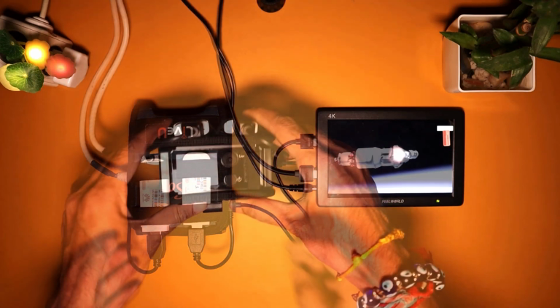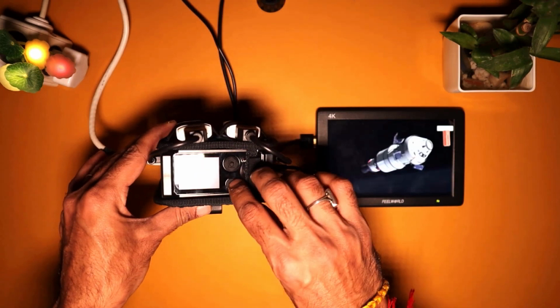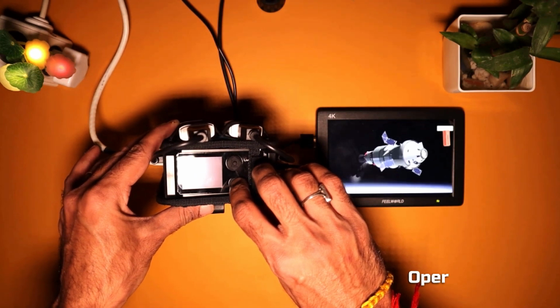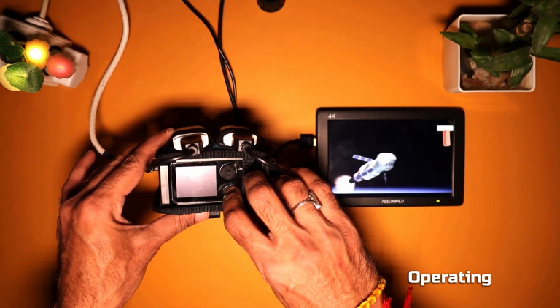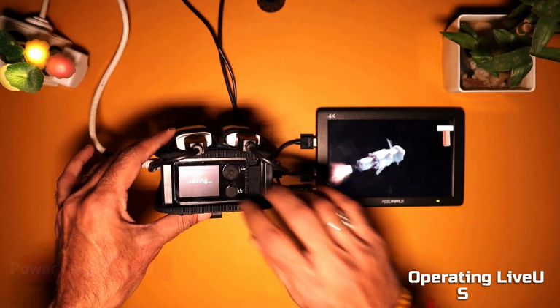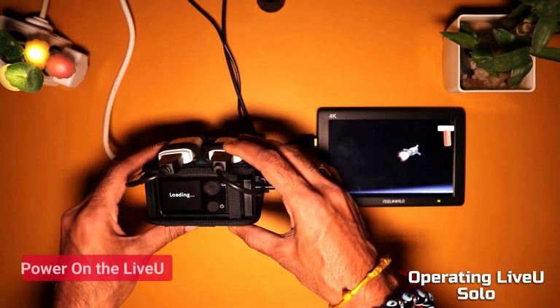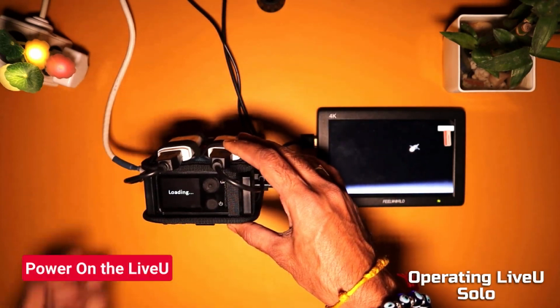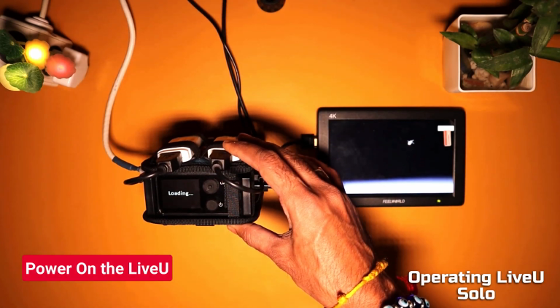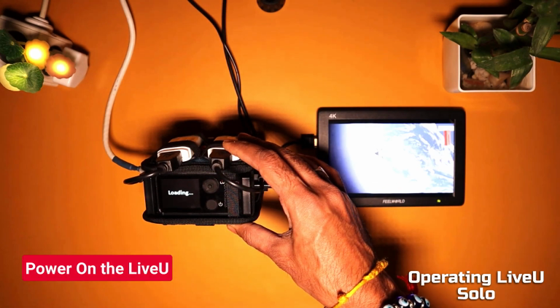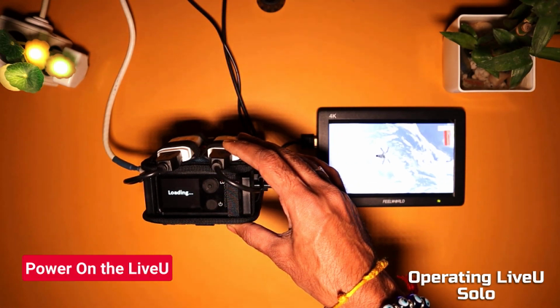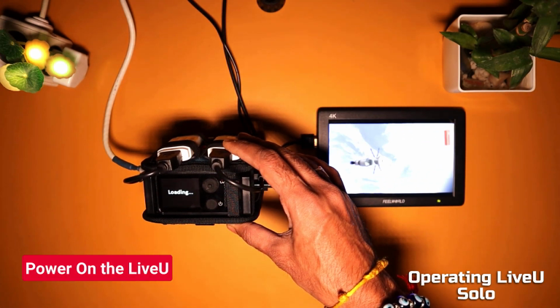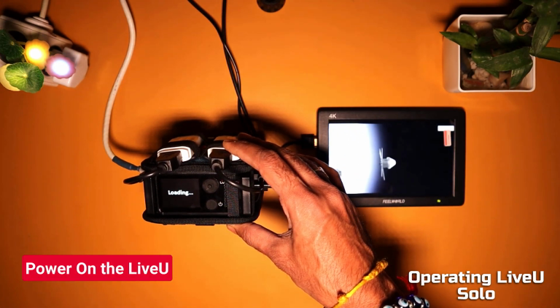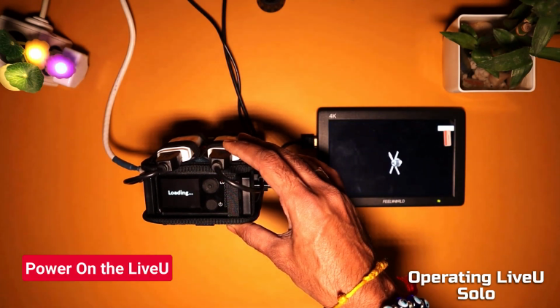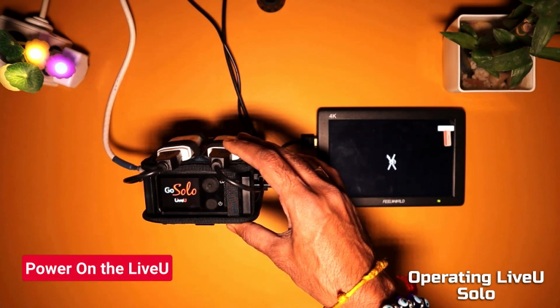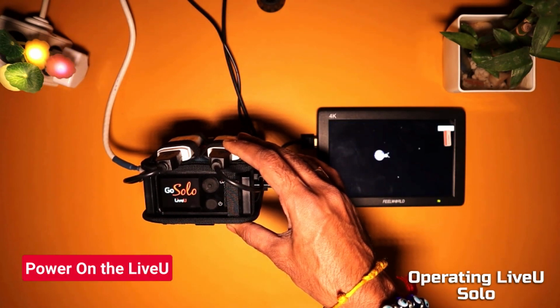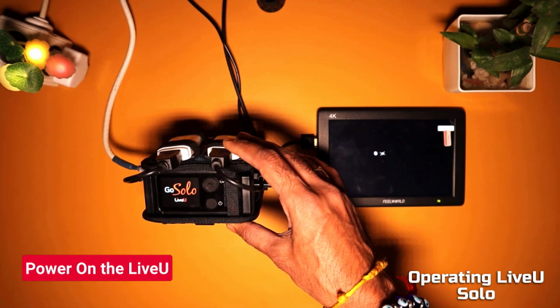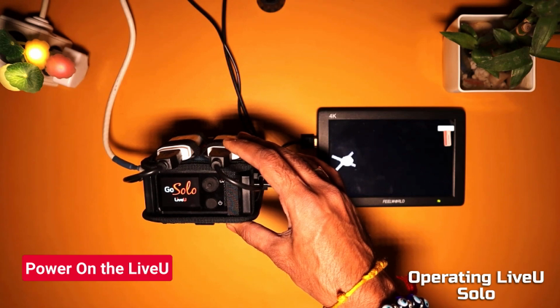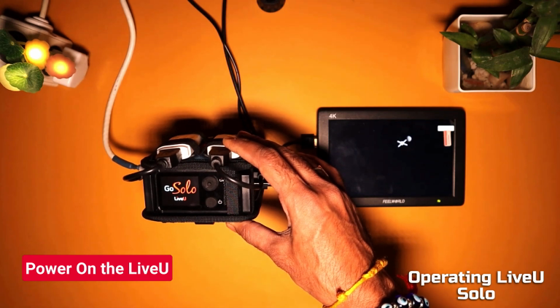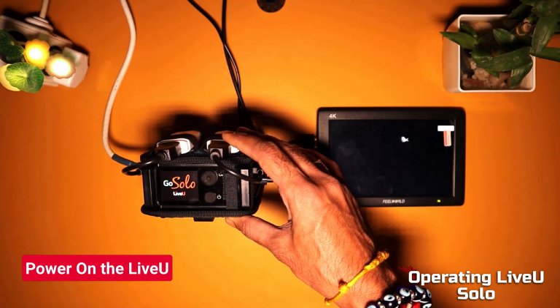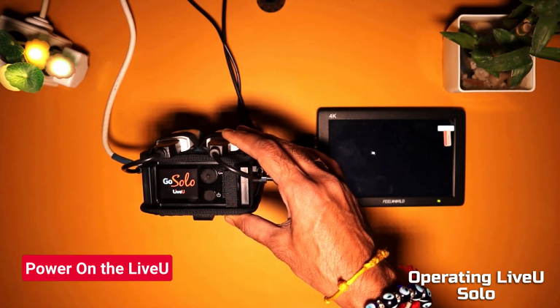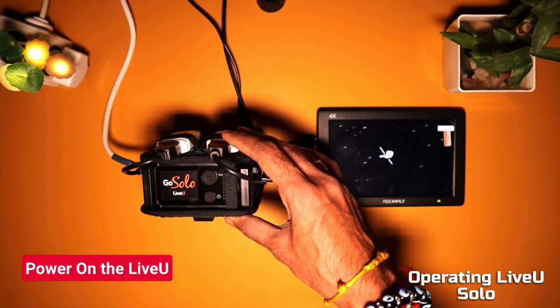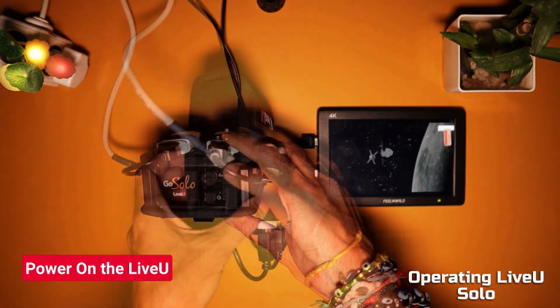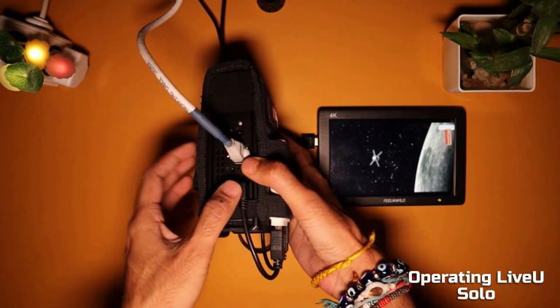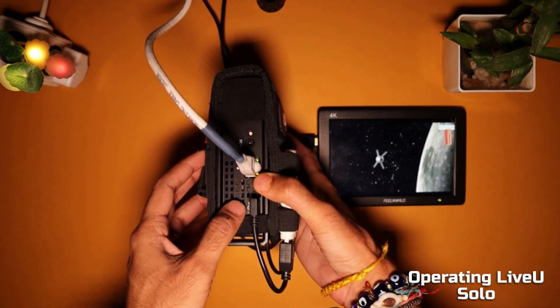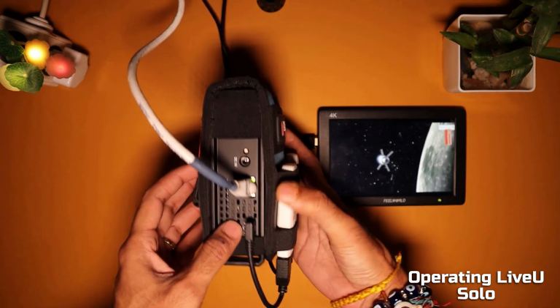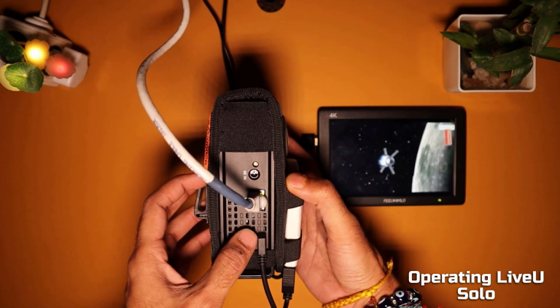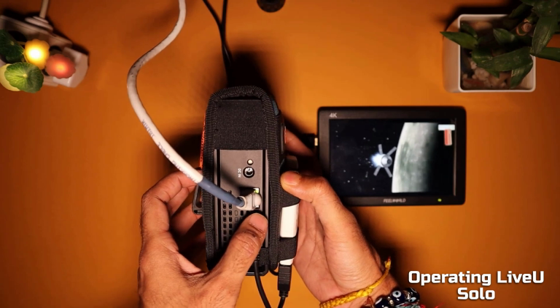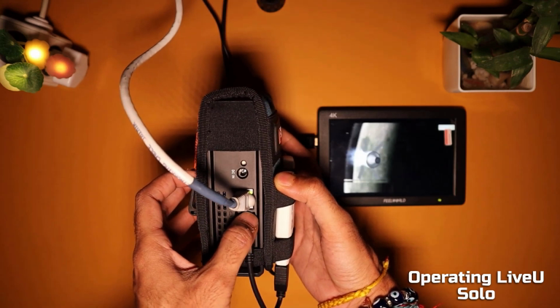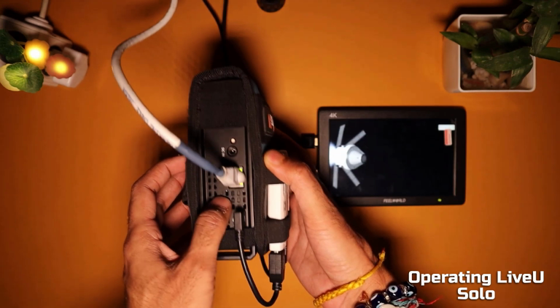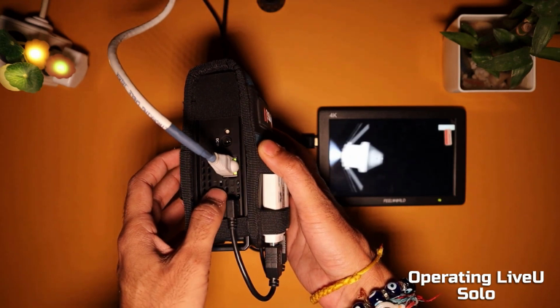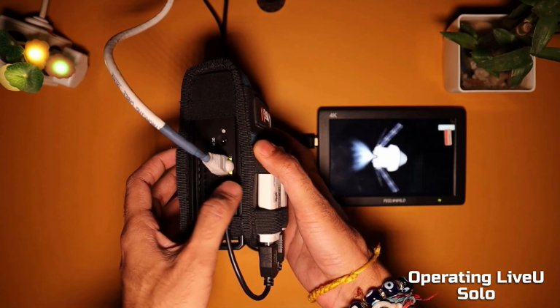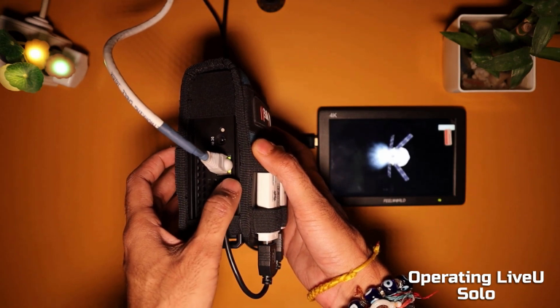Let's start the LiveU Solo unit by pressing the power button. The unit will take a minute to boot up. Make sure the LAN cable and the USB data routers are connected firmly with the LiveU unit.